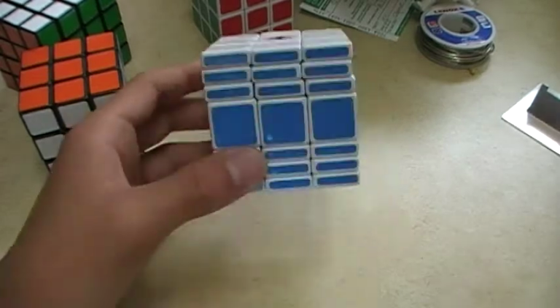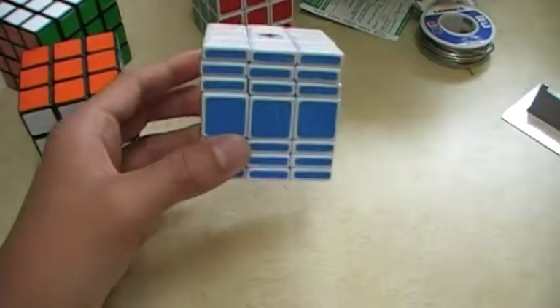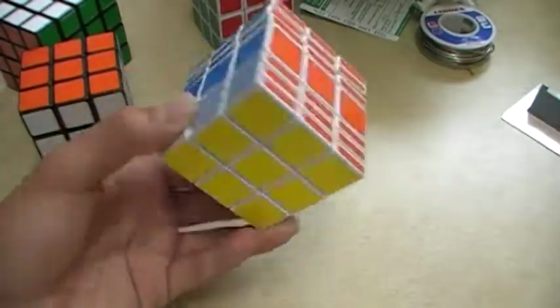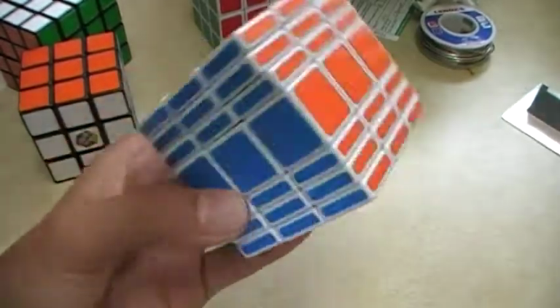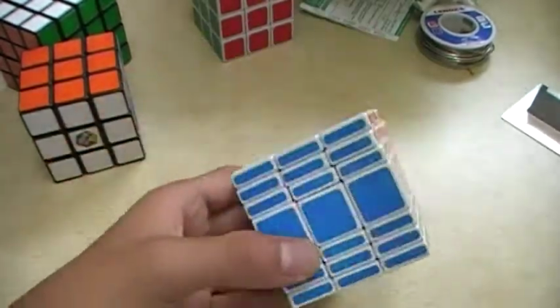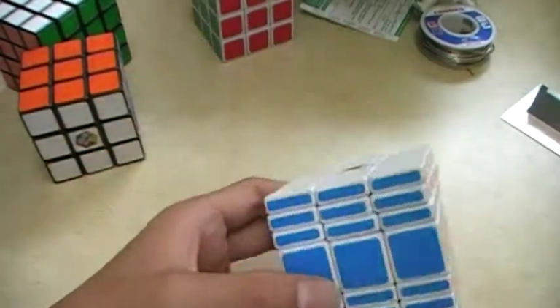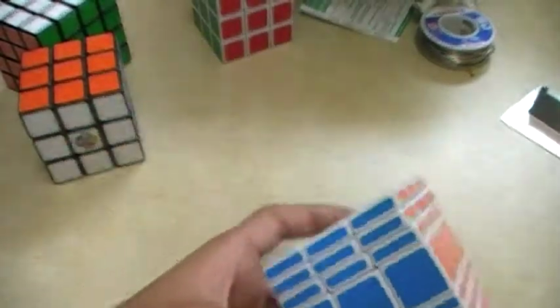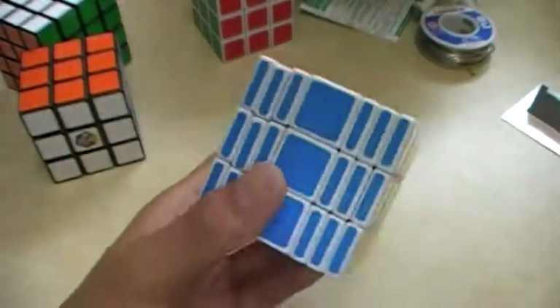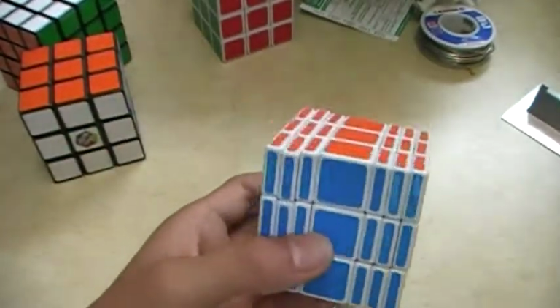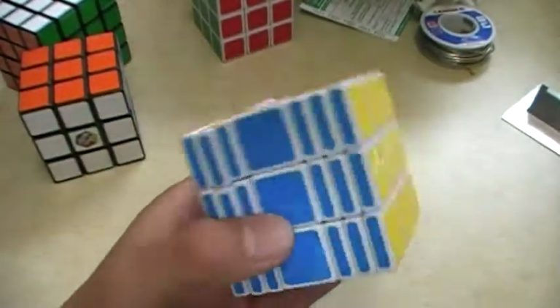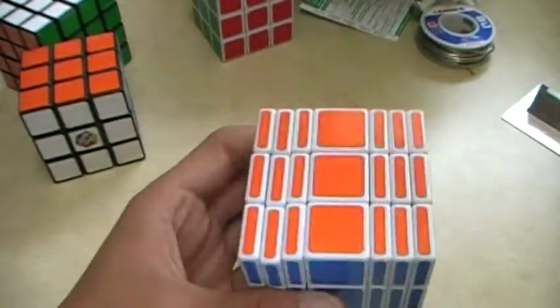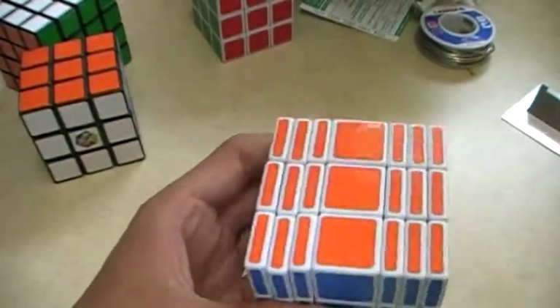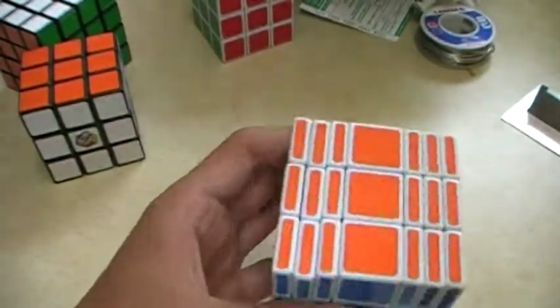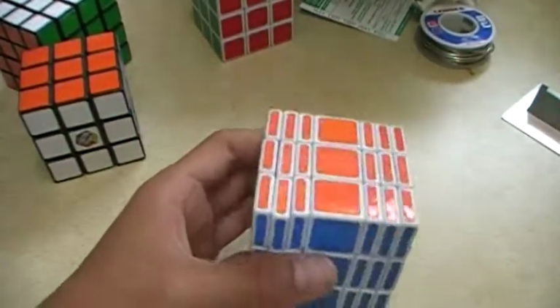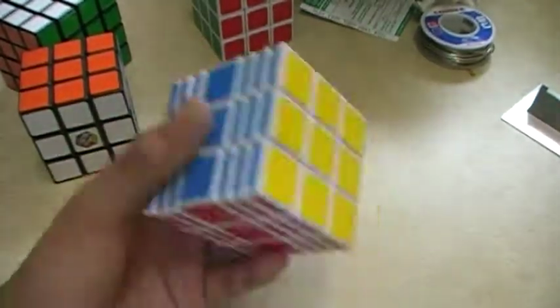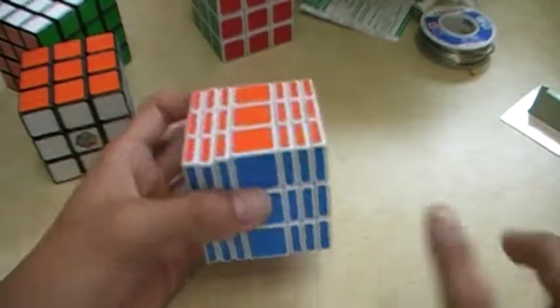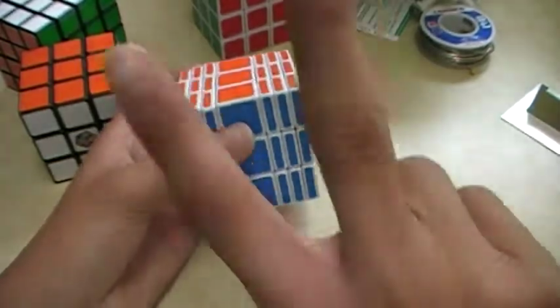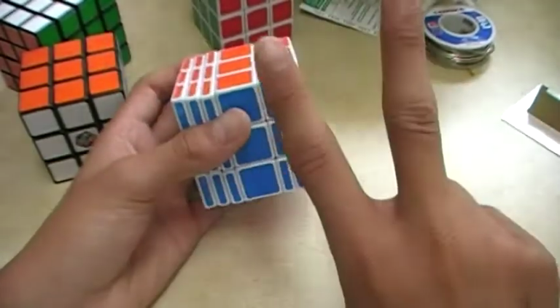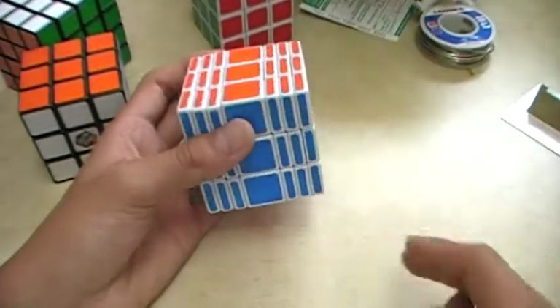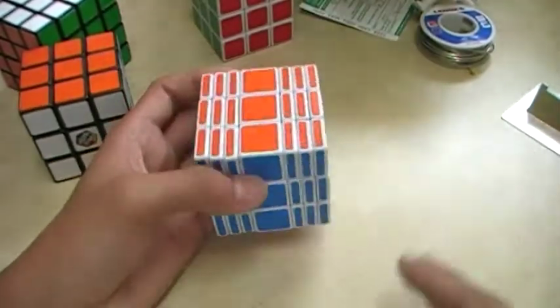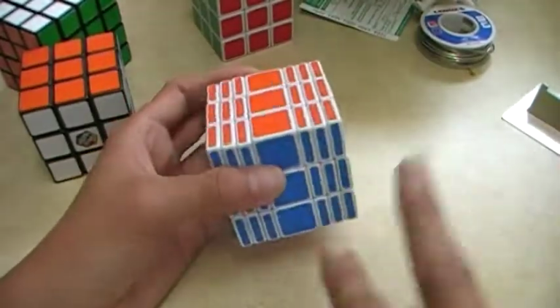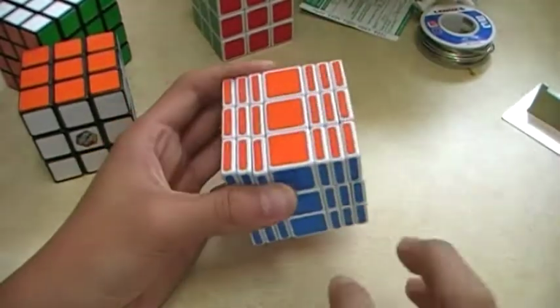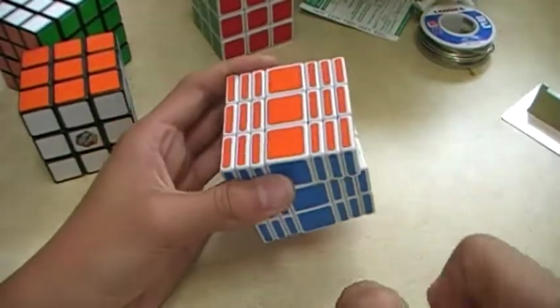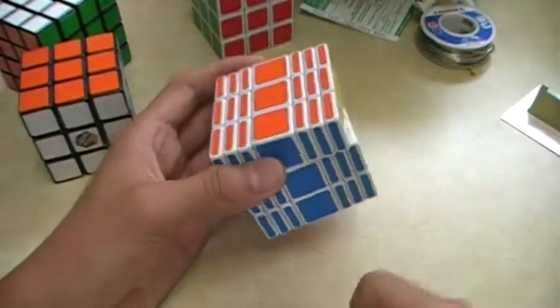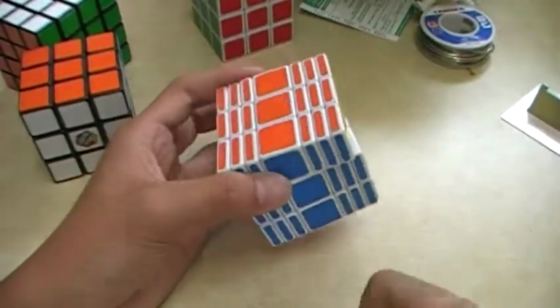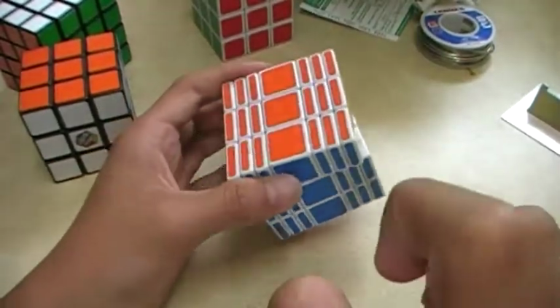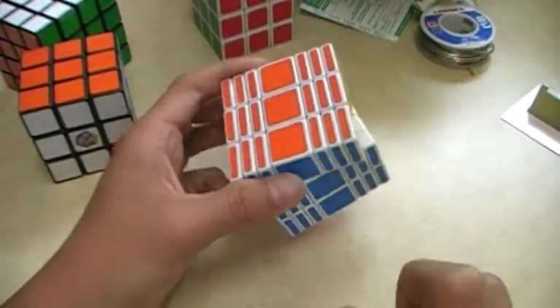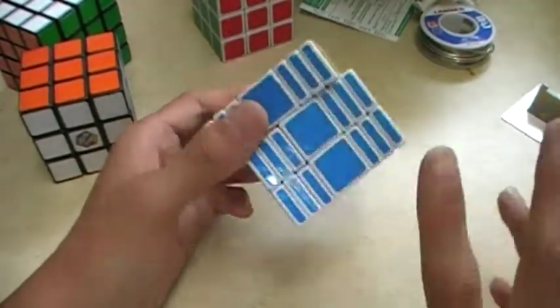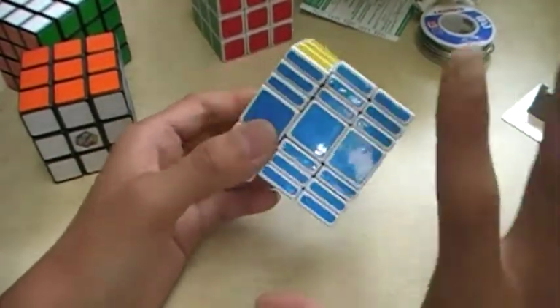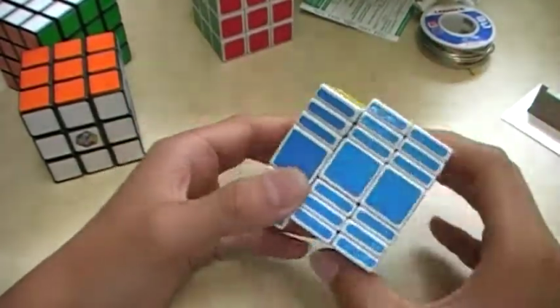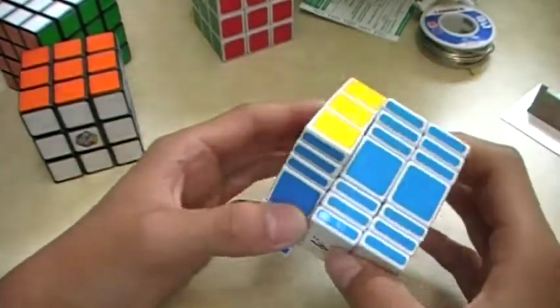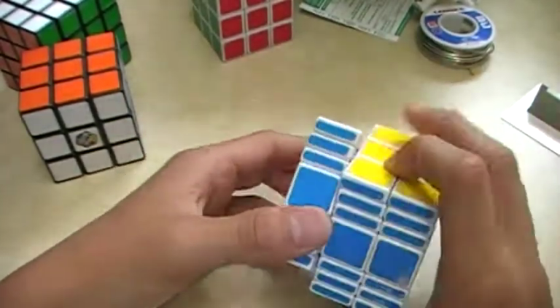Hello, today I'm going to teach you how to take apart and reassemble a 3x3x7. There are going to be two parts to this video because it is very long — it's not hard, it just takes very long.